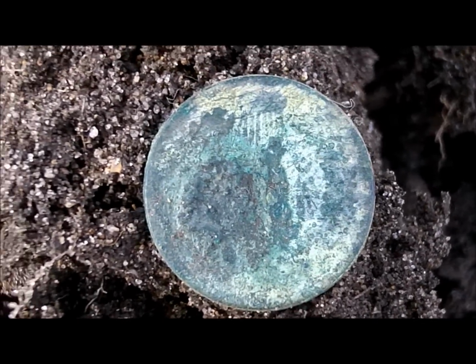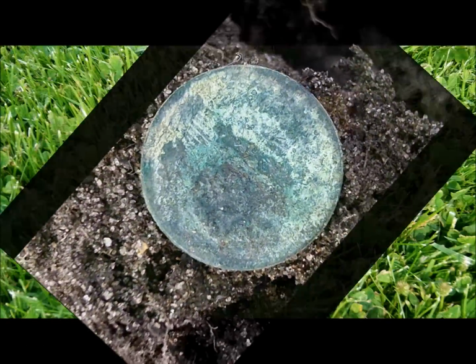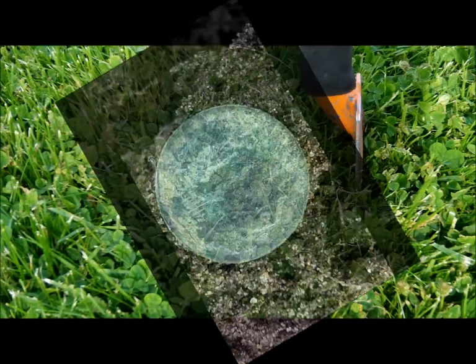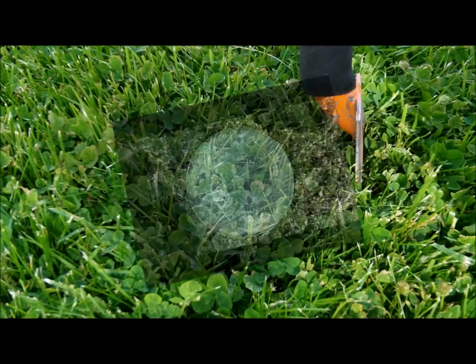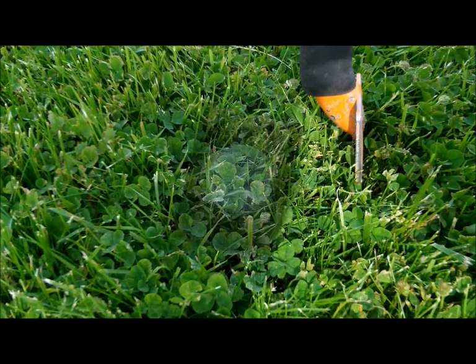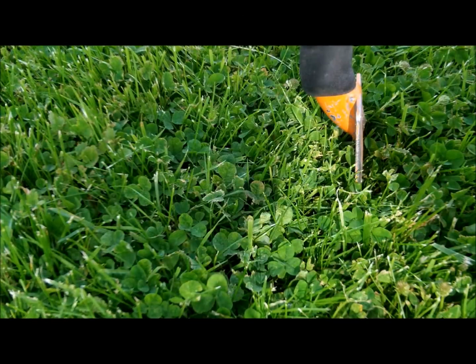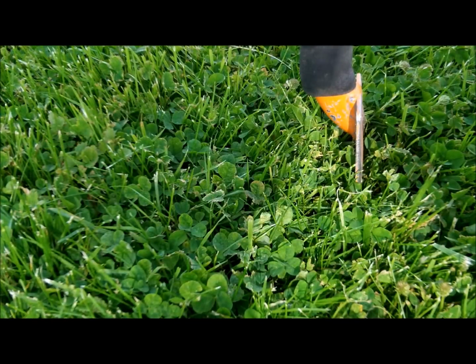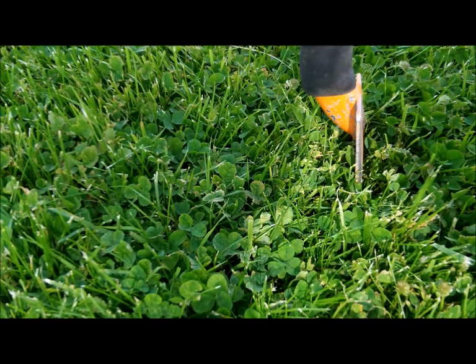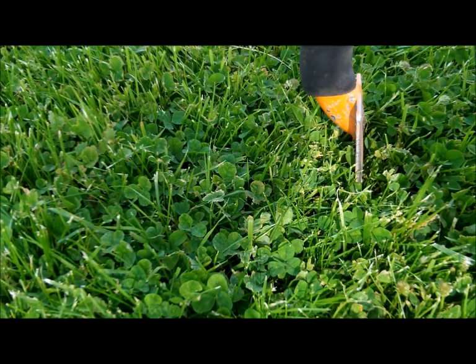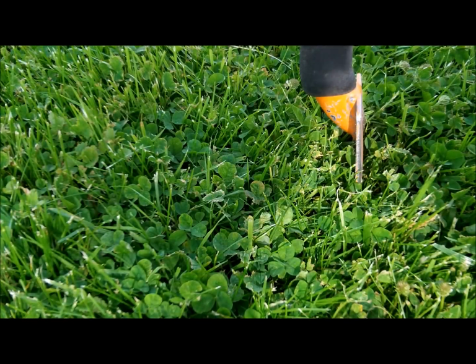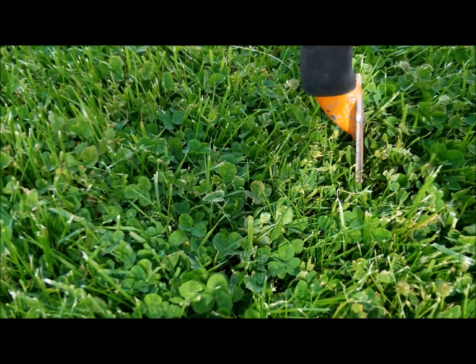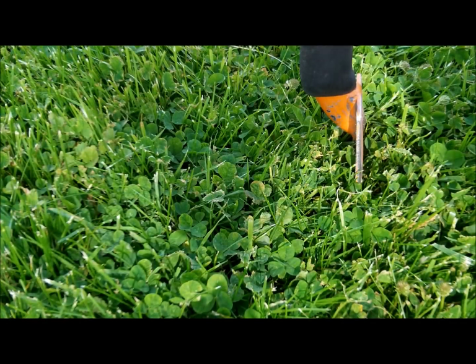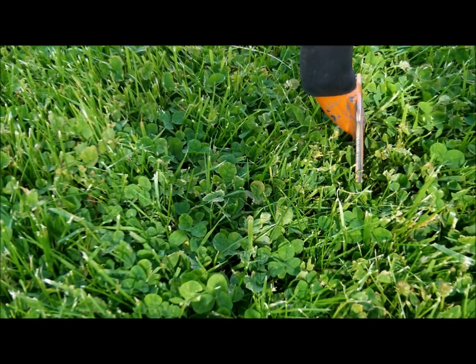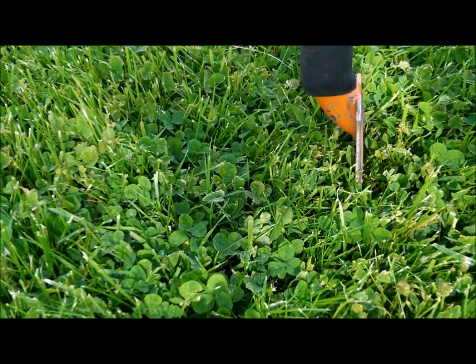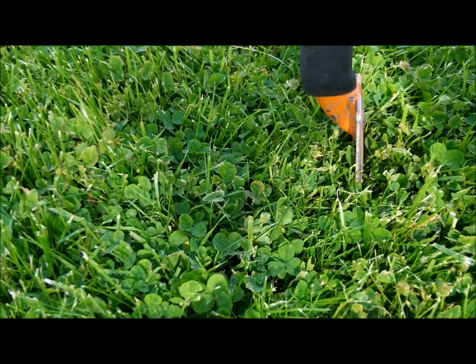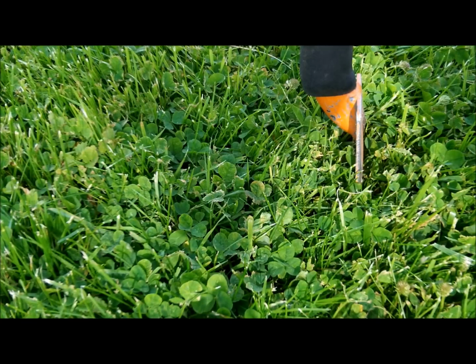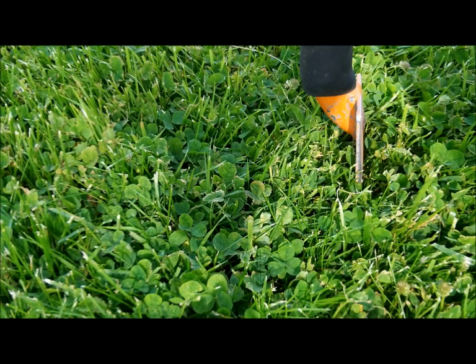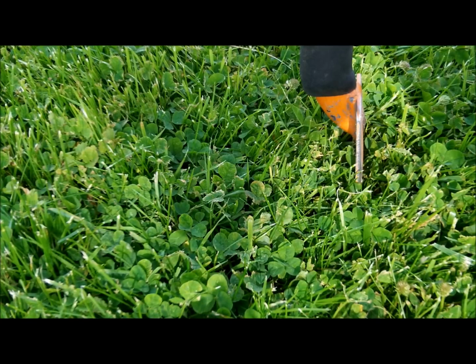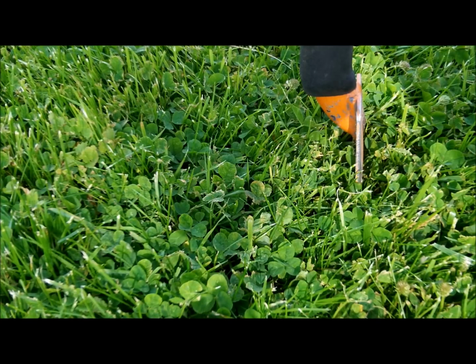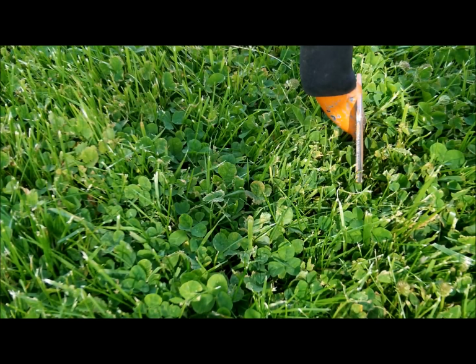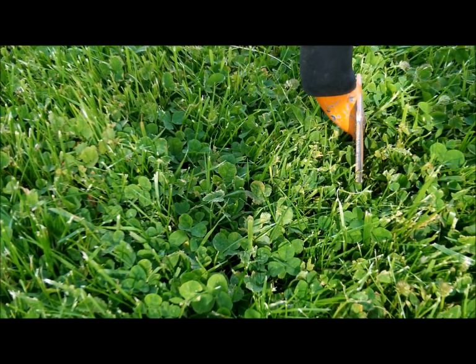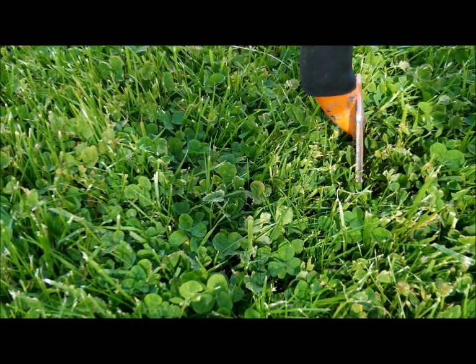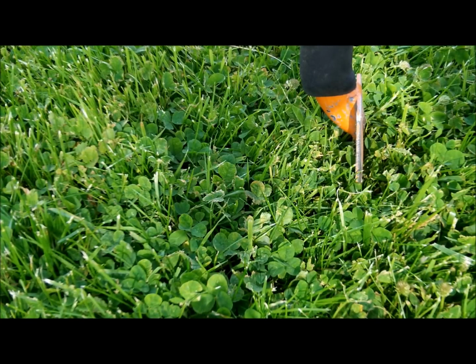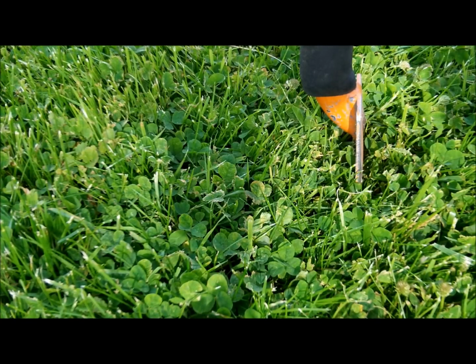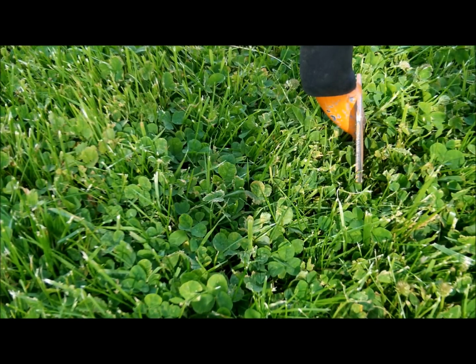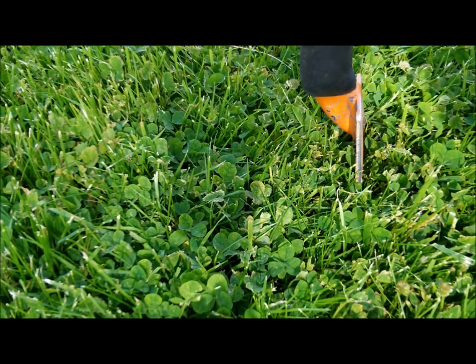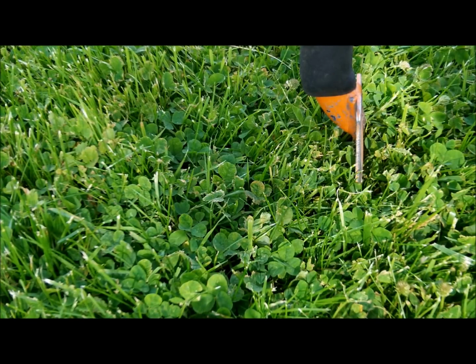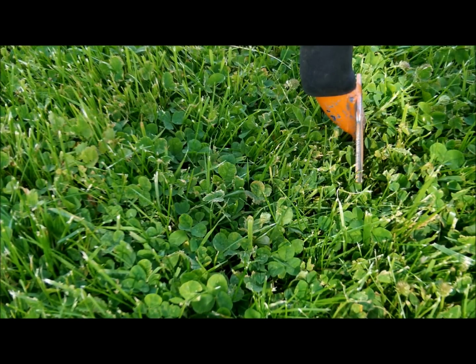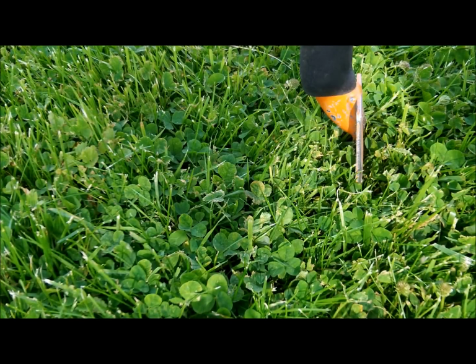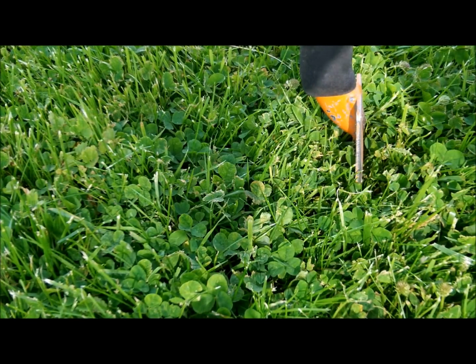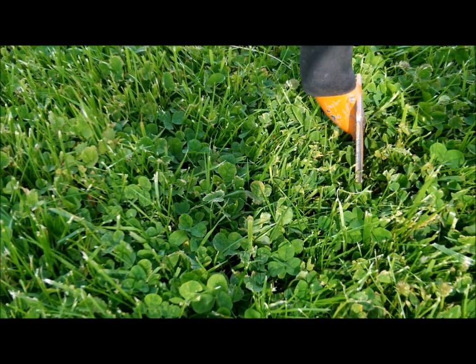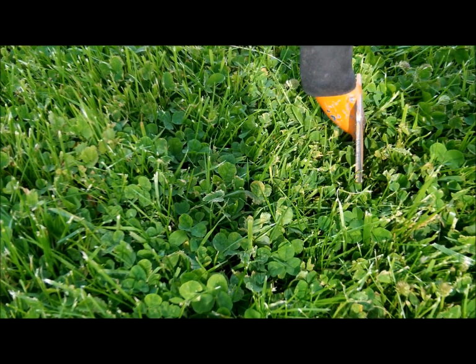Got a higher tone signal here and I'm gonna do a live dig. Not sure, maybe a penny, but it might be a weed or something. So we'll give it a quick try.